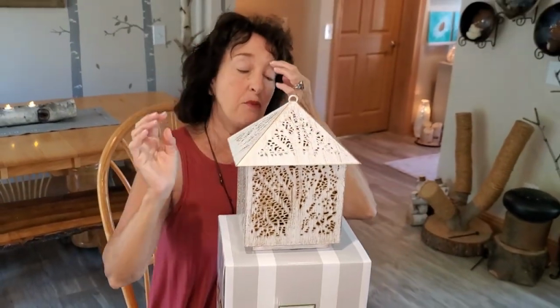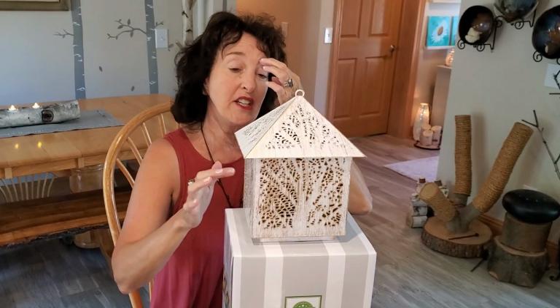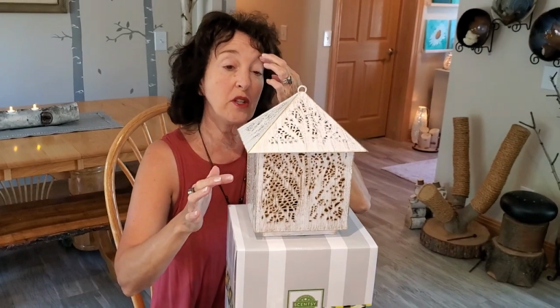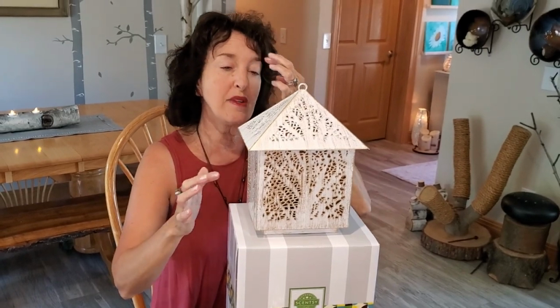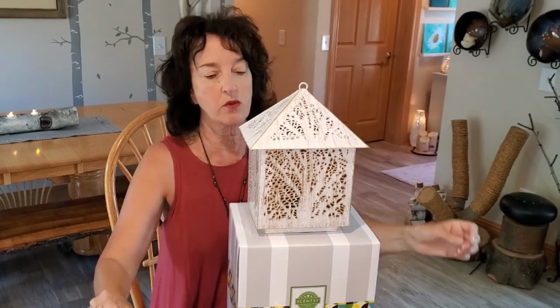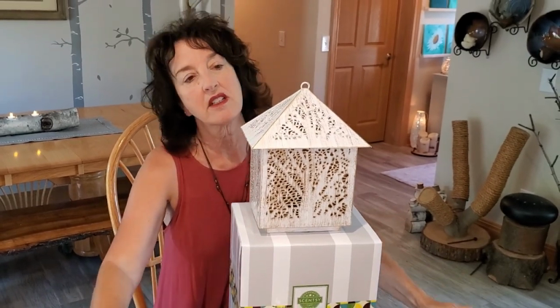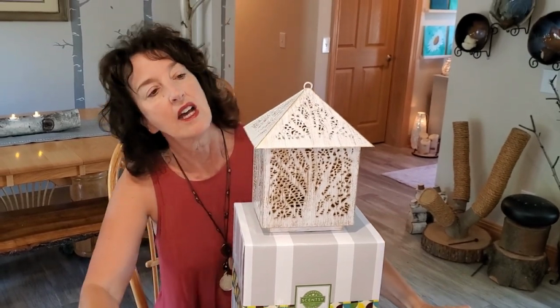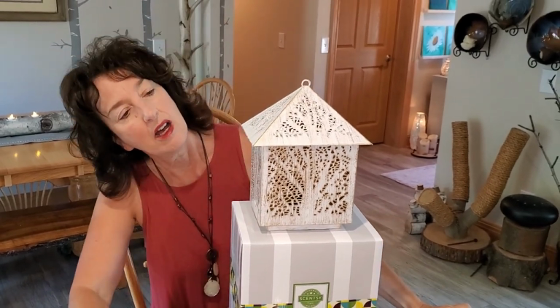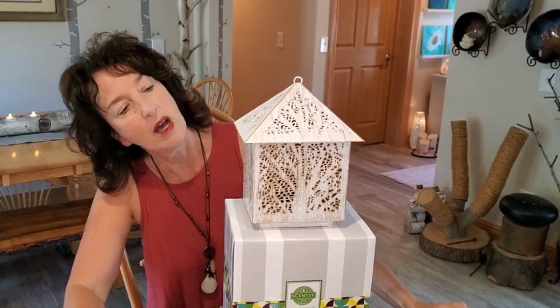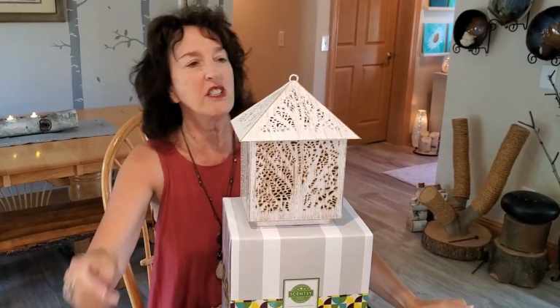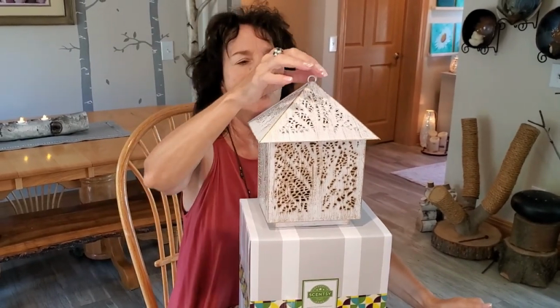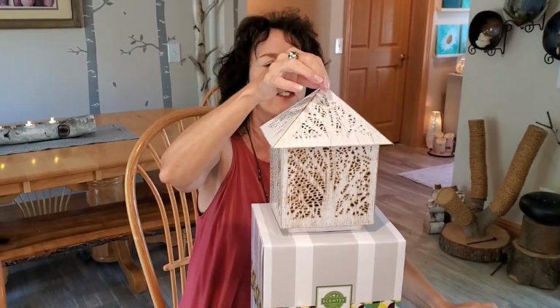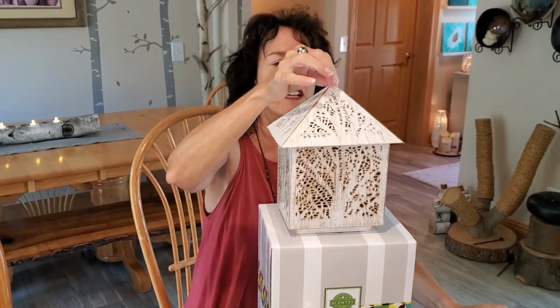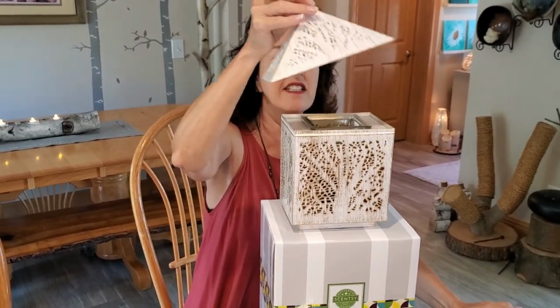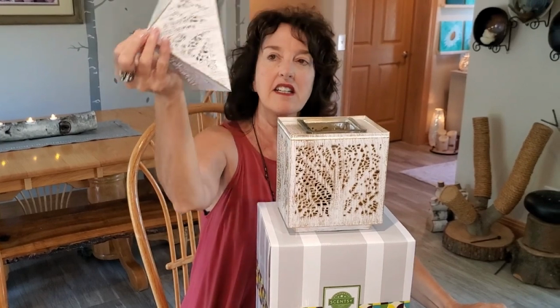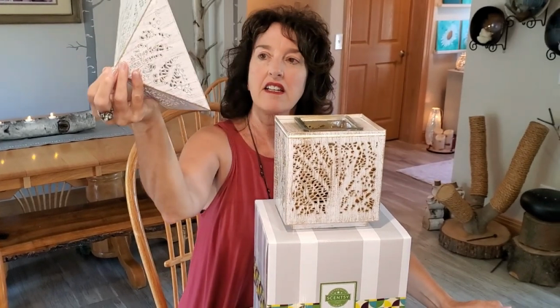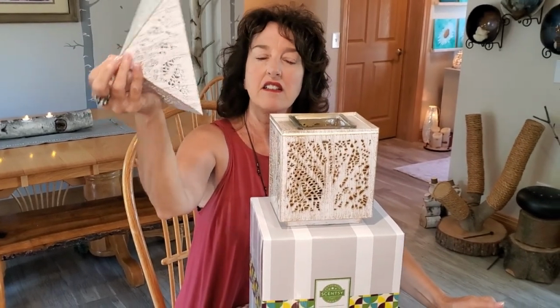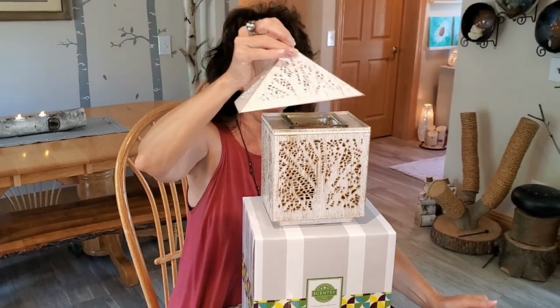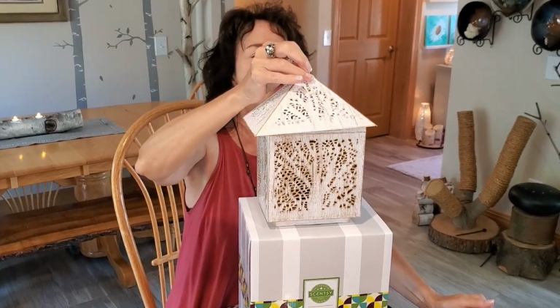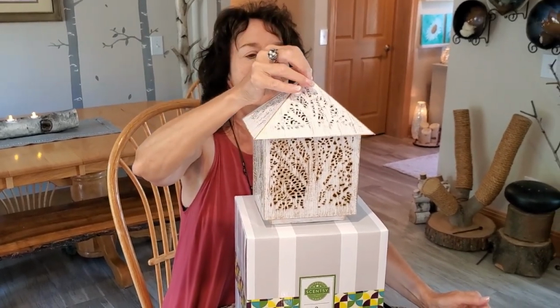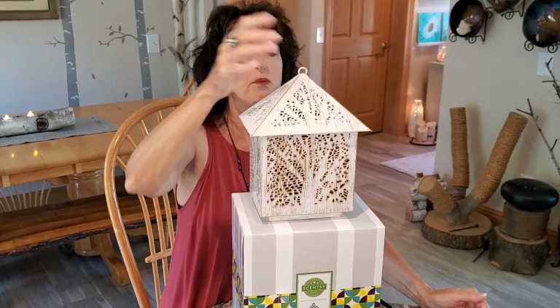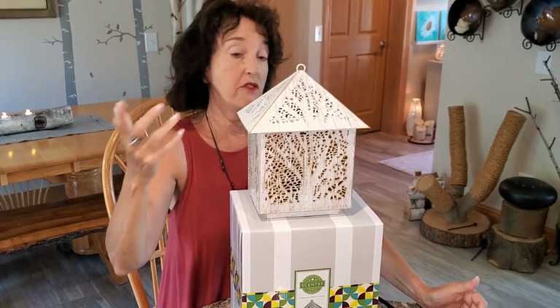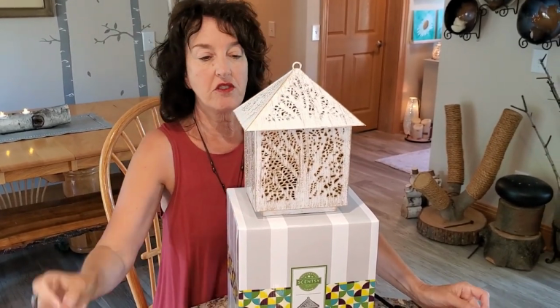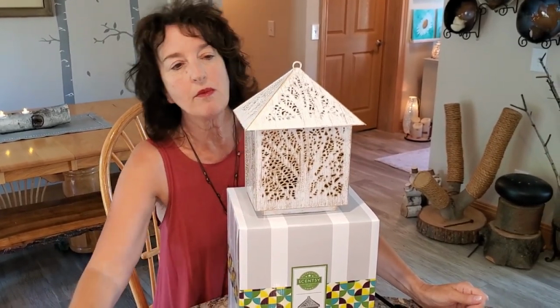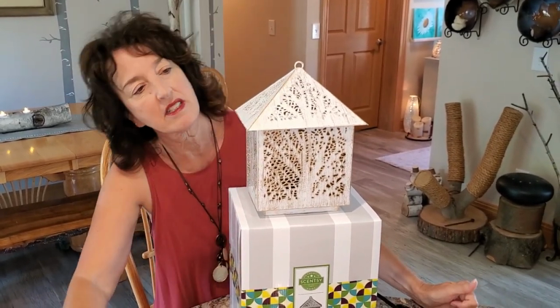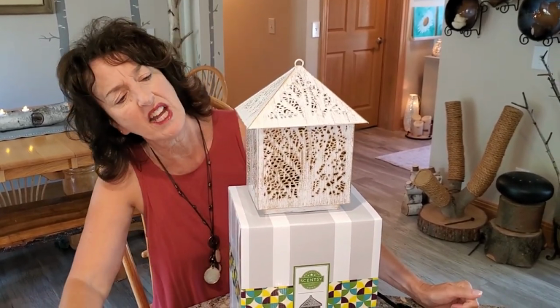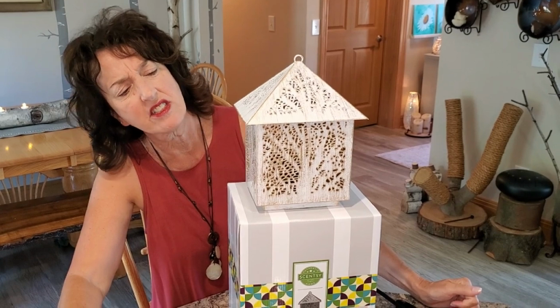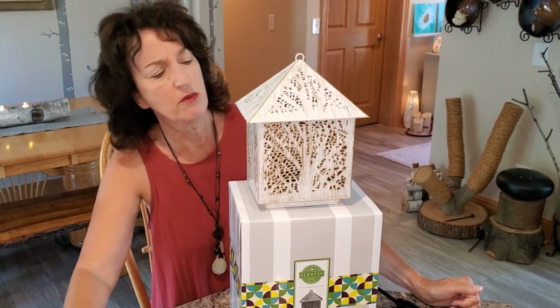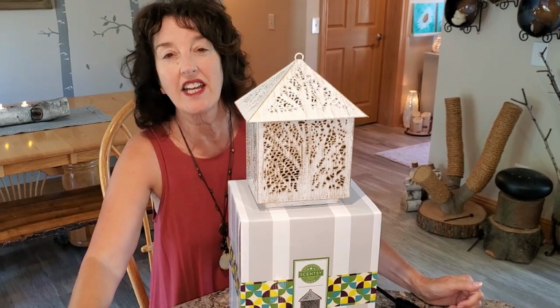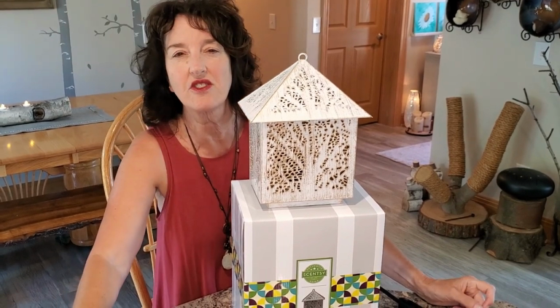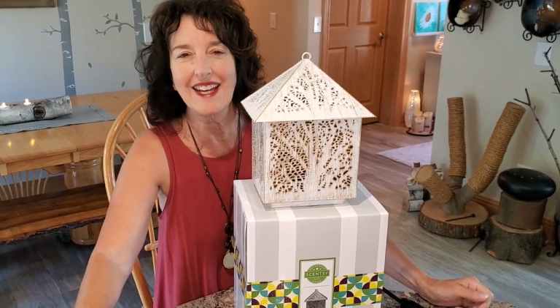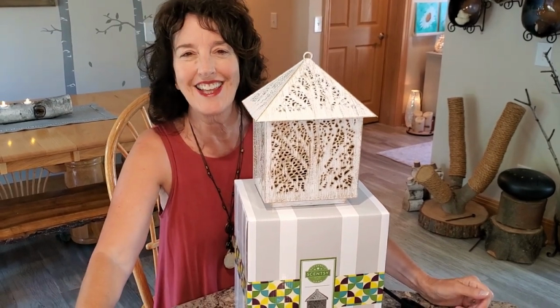Now, I'm probably not going to warm in this one. I'll probably just use this for accent. But of course you could warm in it, but I think this is going to be one I just use as an accent piece.